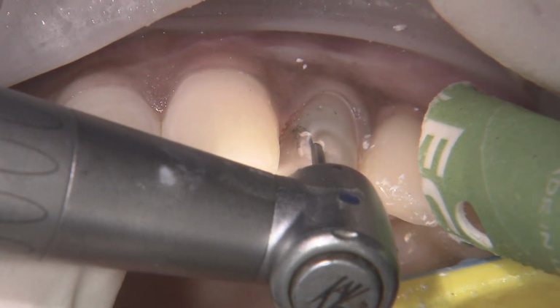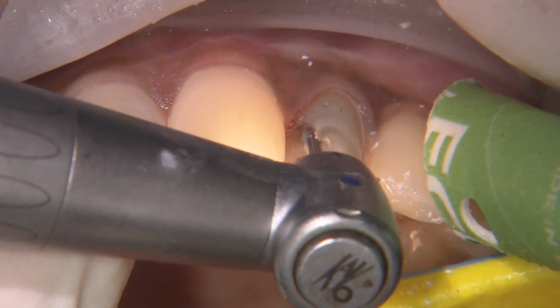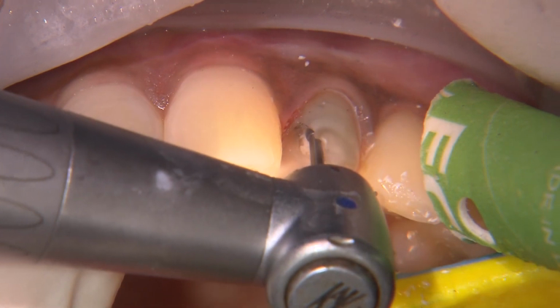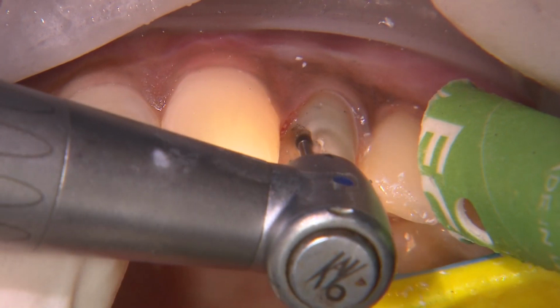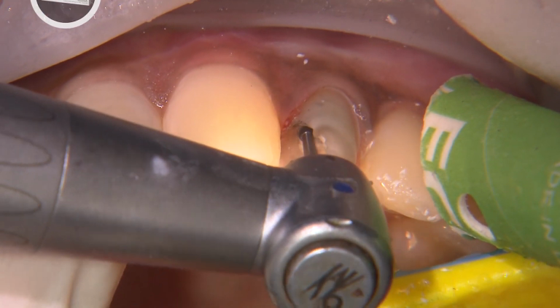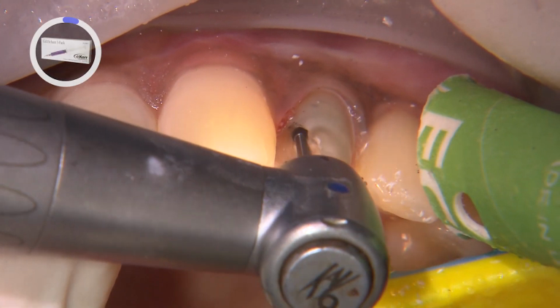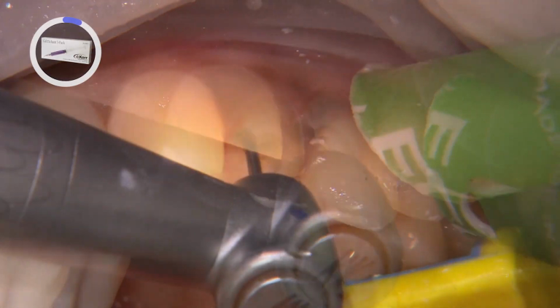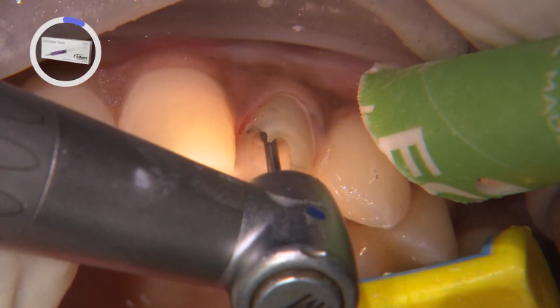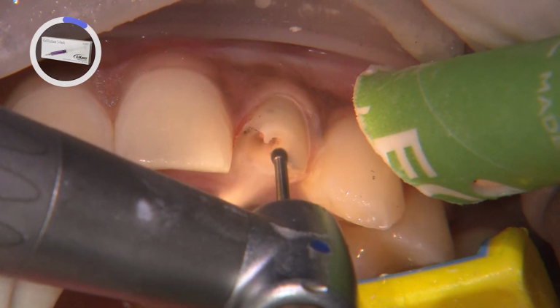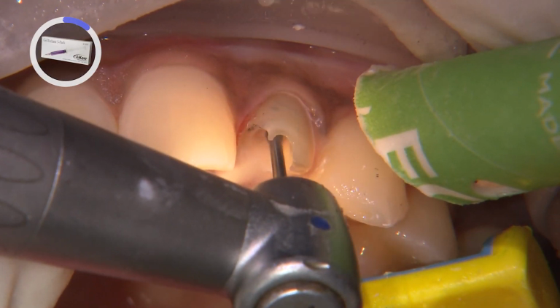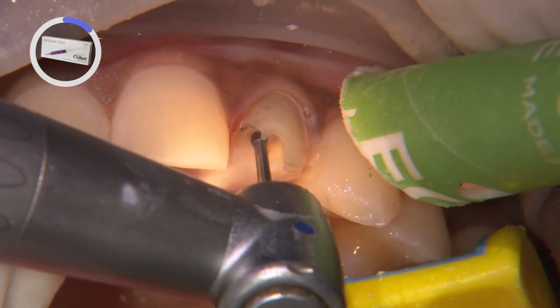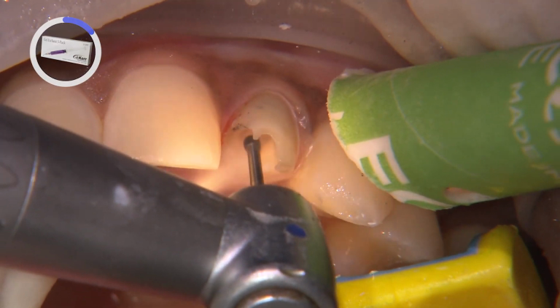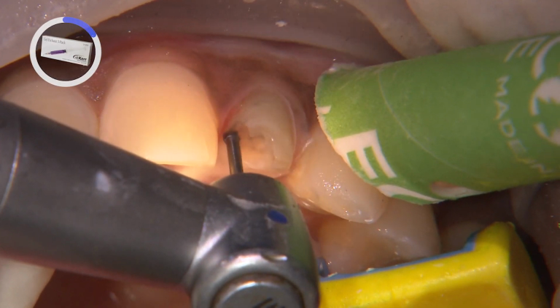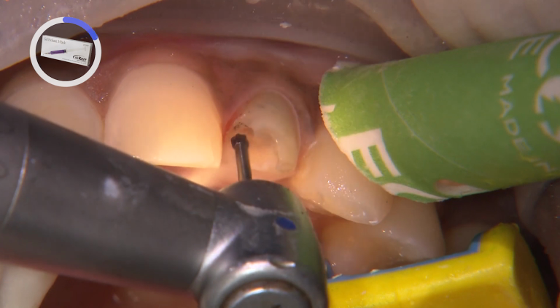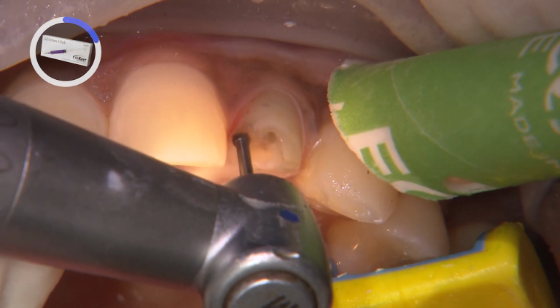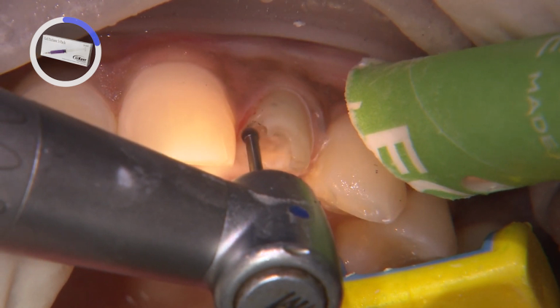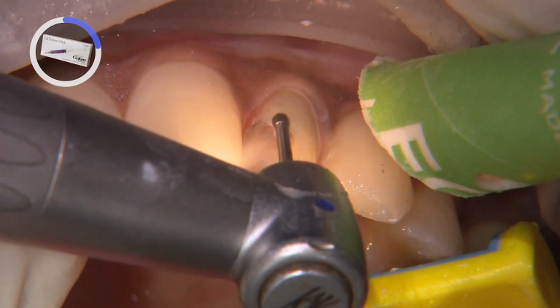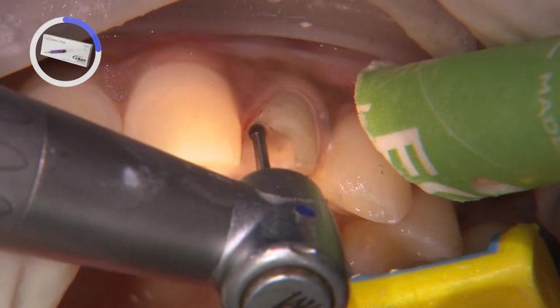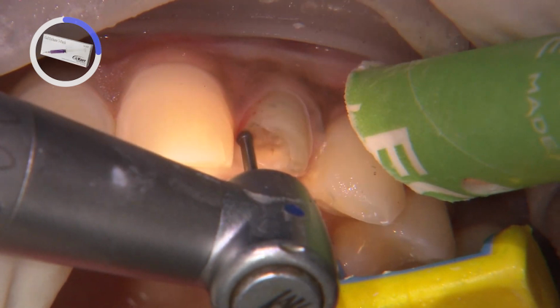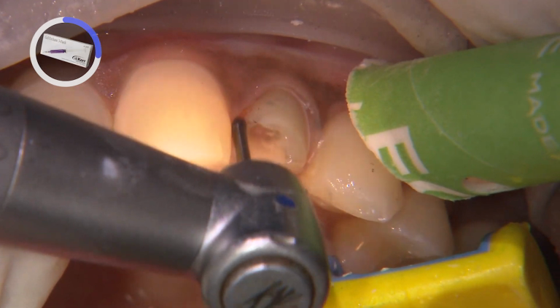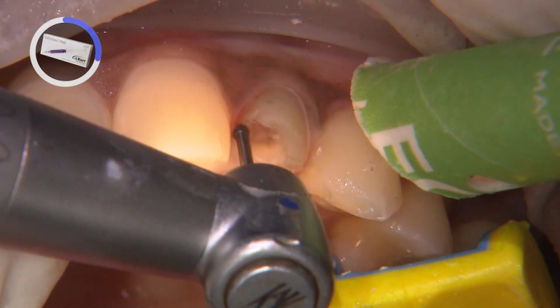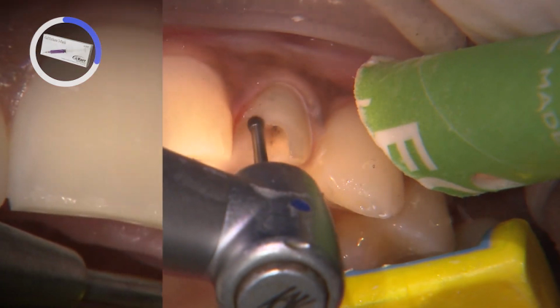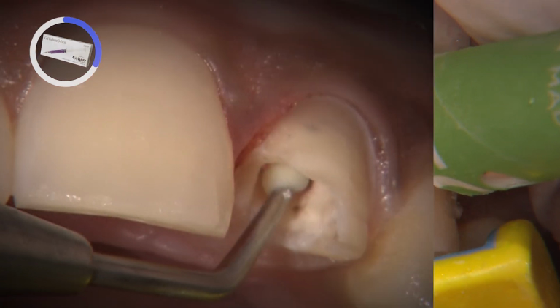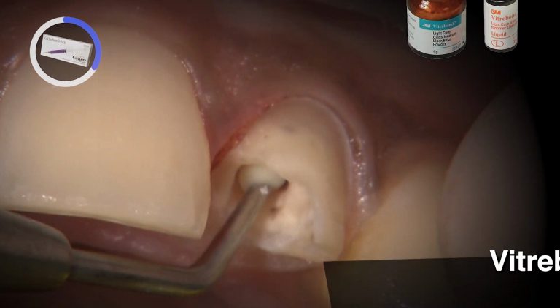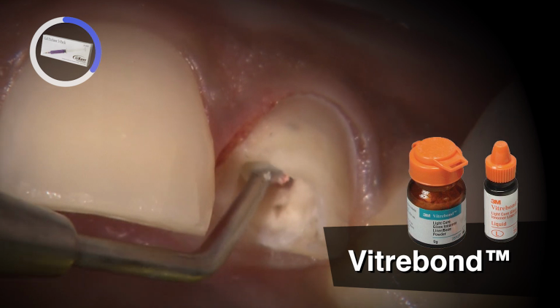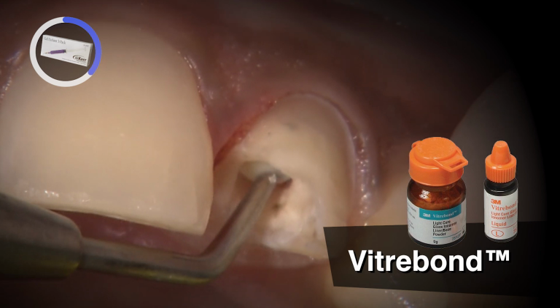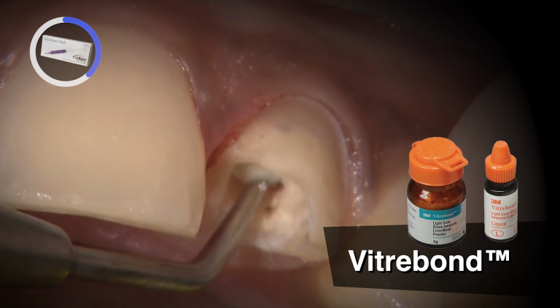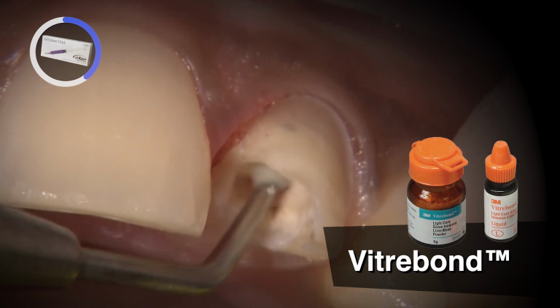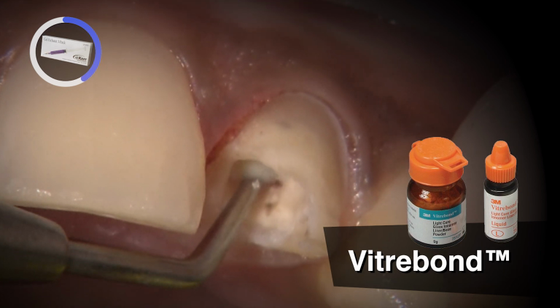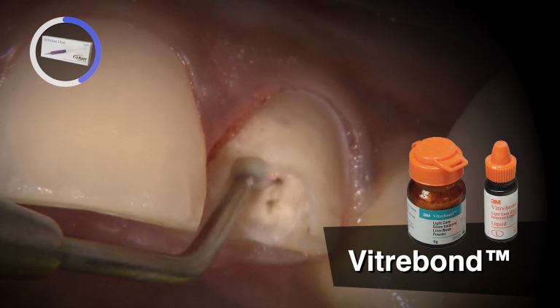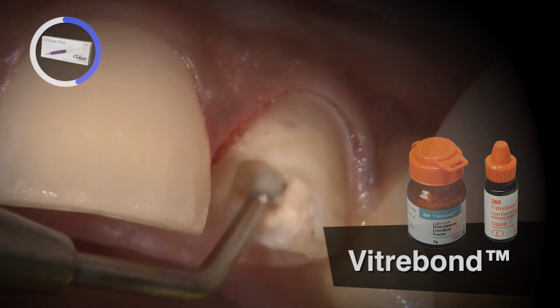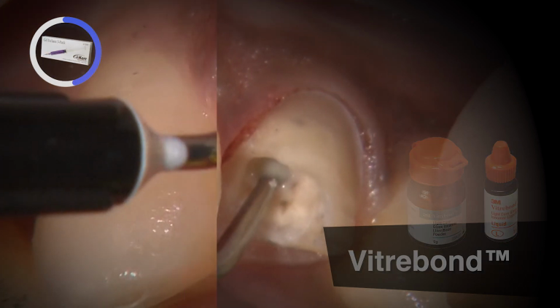To remove the temporary filling material on number 10, I use a carbide round bur at a slow speed. This helps ensure I don't remove much tooth structure beyond the temp material. Once I reach the gutta percha, I seal the top with Vitrebond glass ionomer.